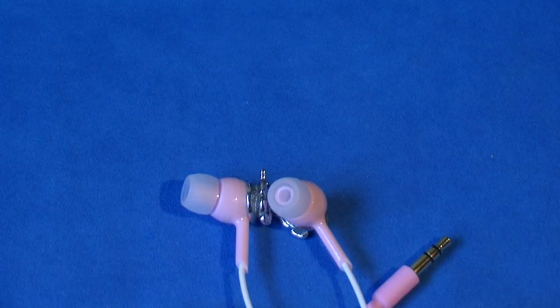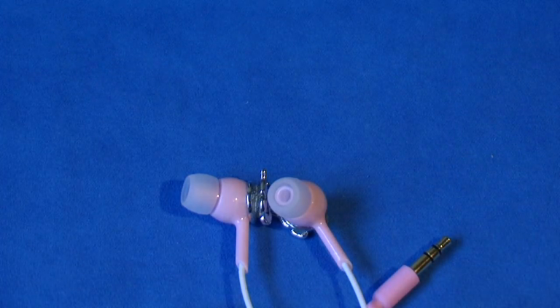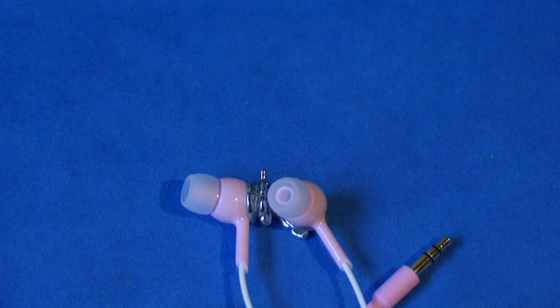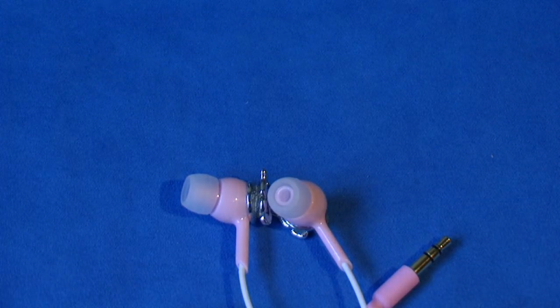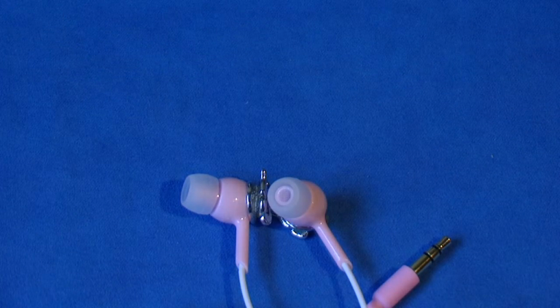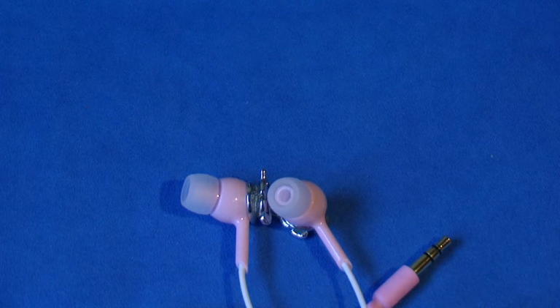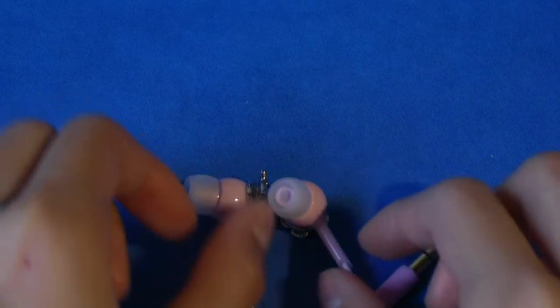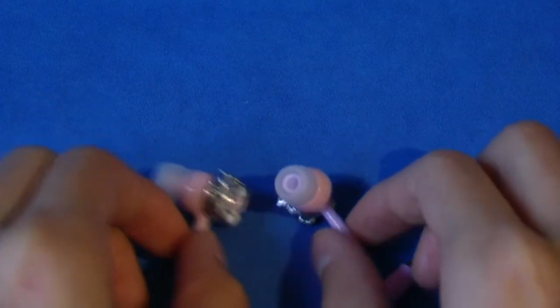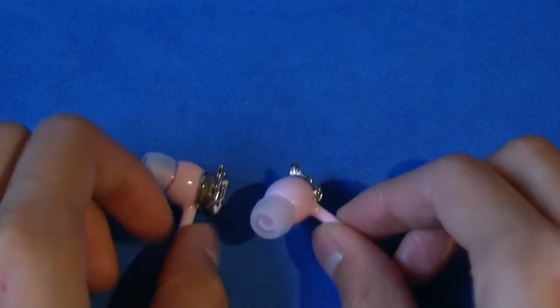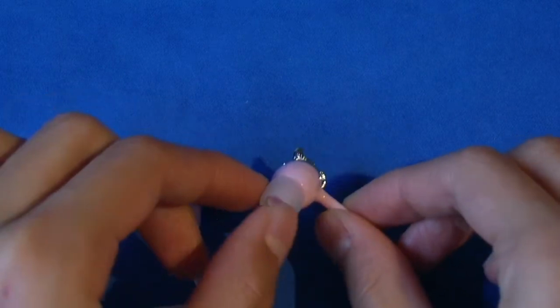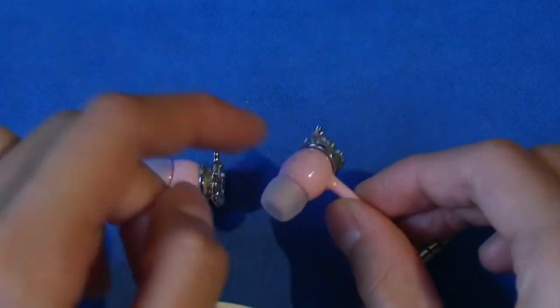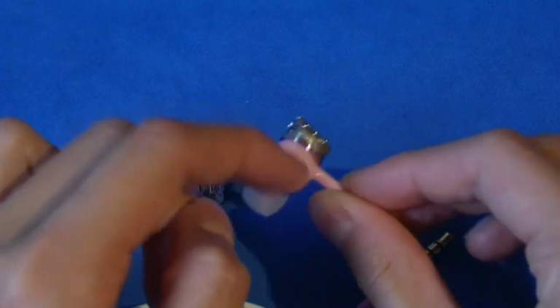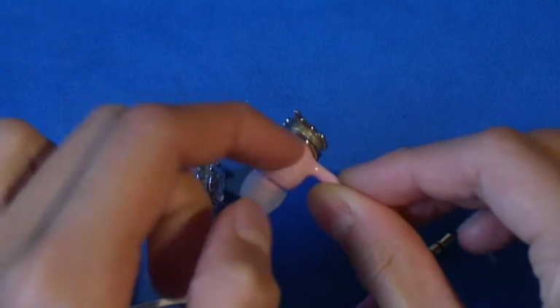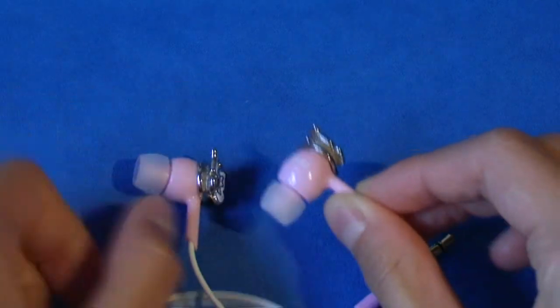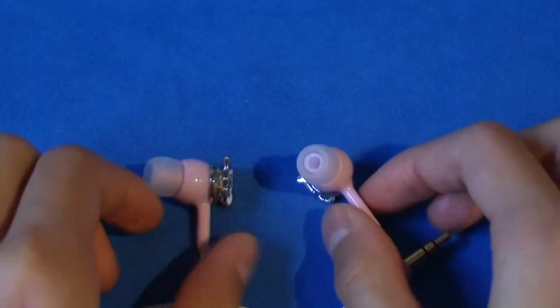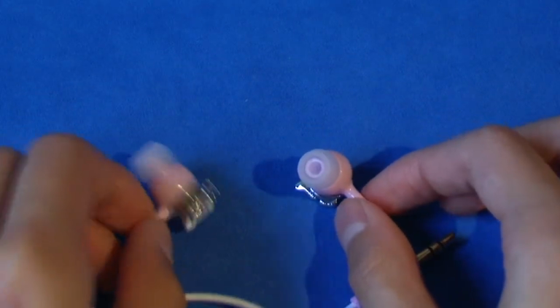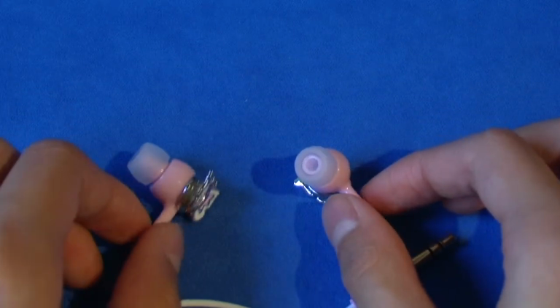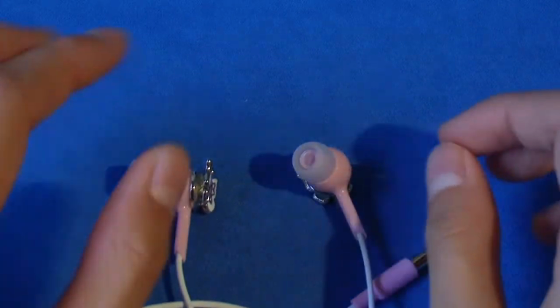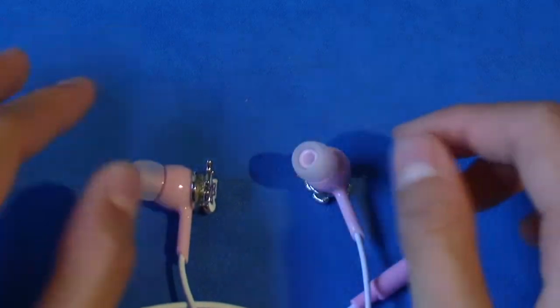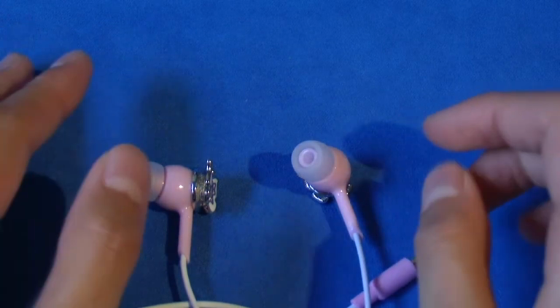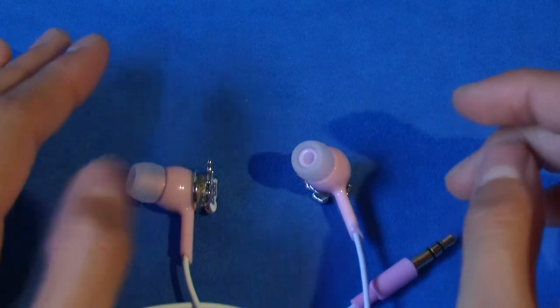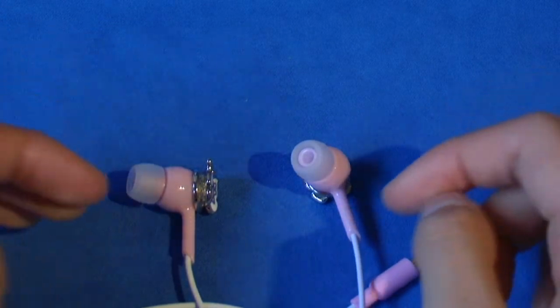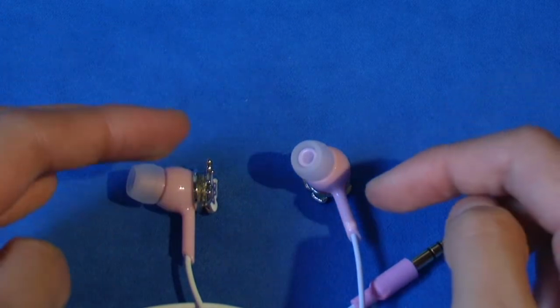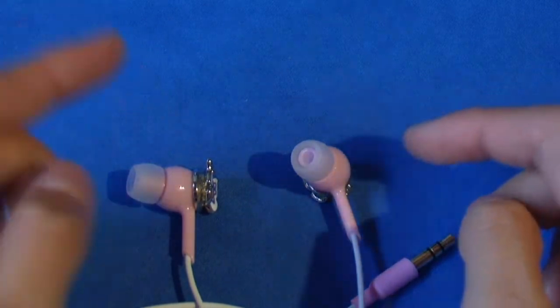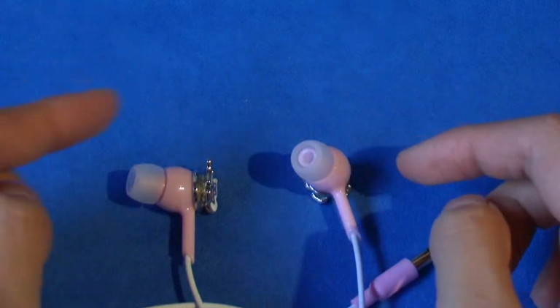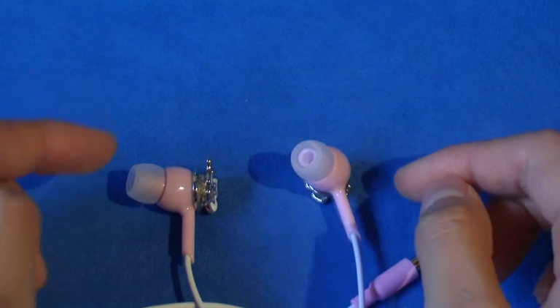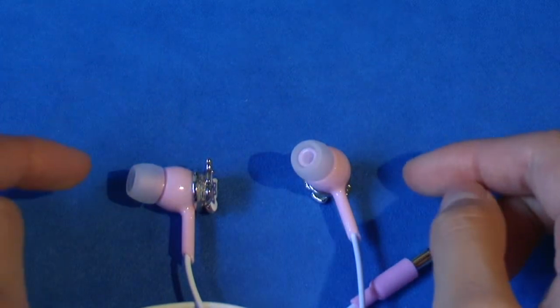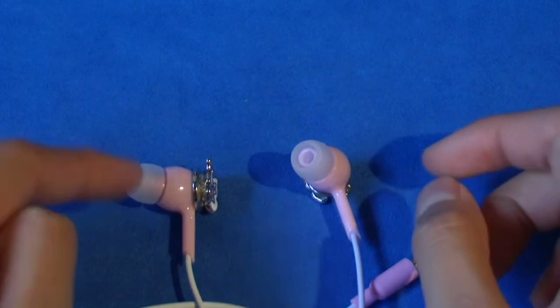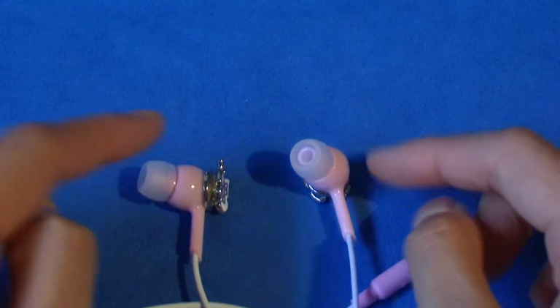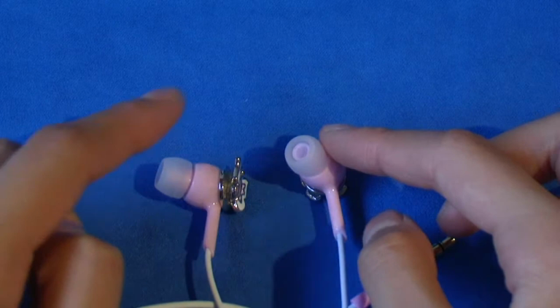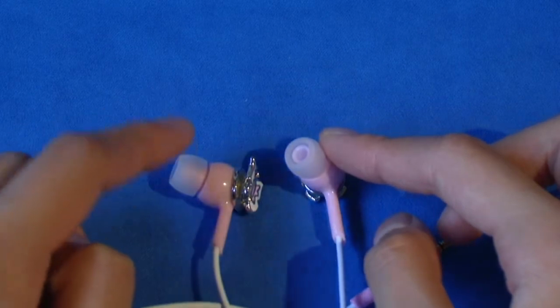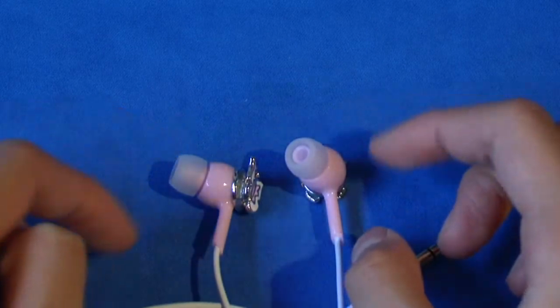The second pro is the sound. The sound is absolutely amazing due to the G-Bass technology in the drivers. It has a very nice deep rich bass along with nice high notes and clear, crisp sound, so I definitely recommend it for sound and style.